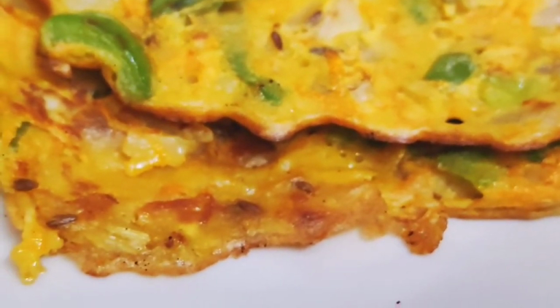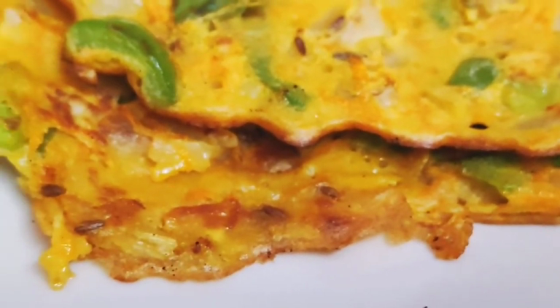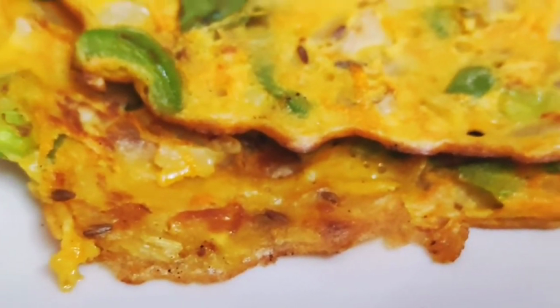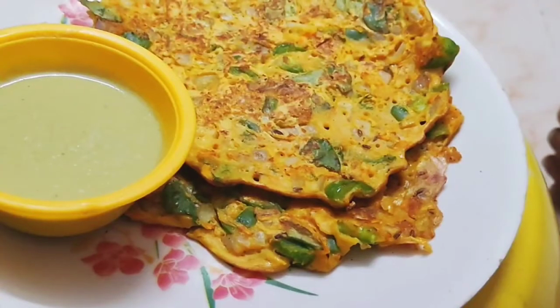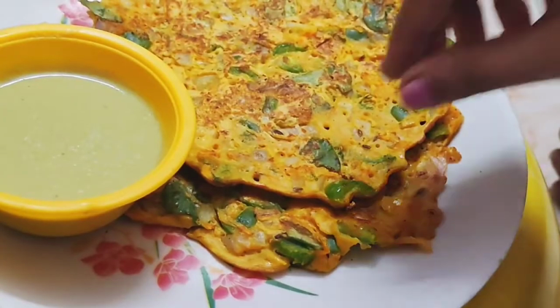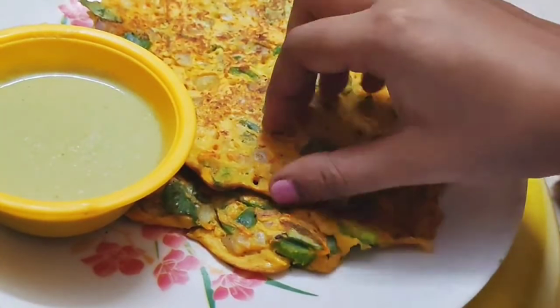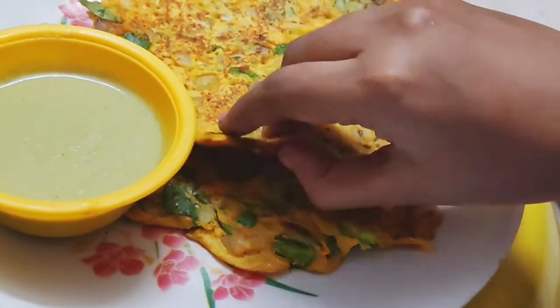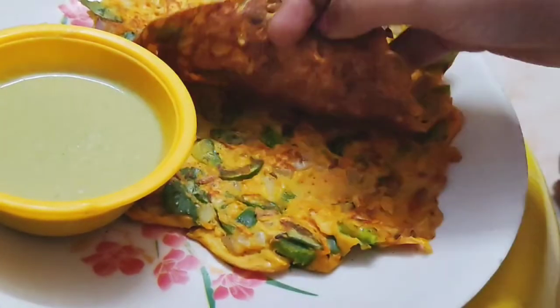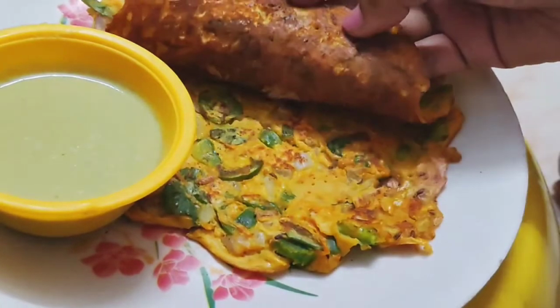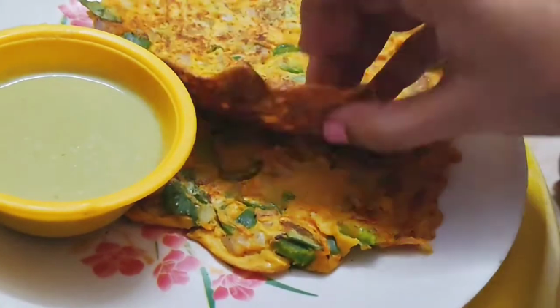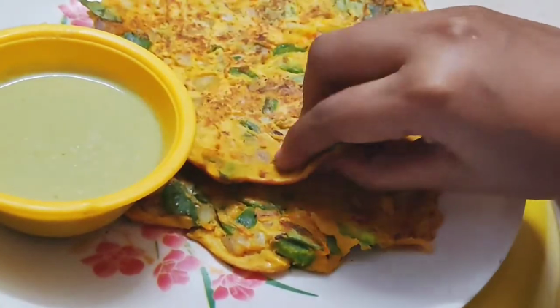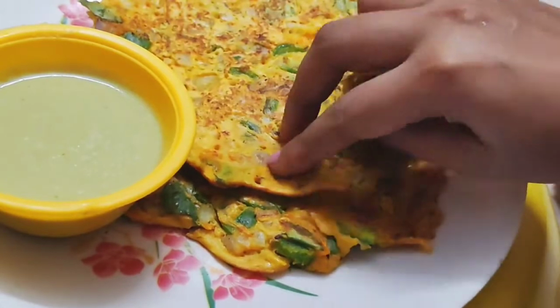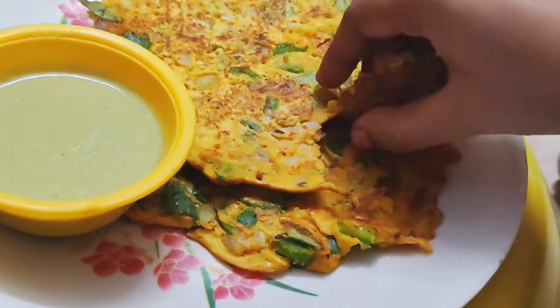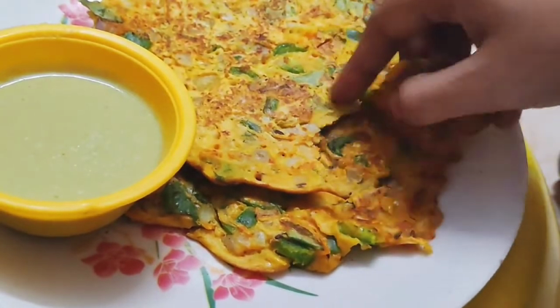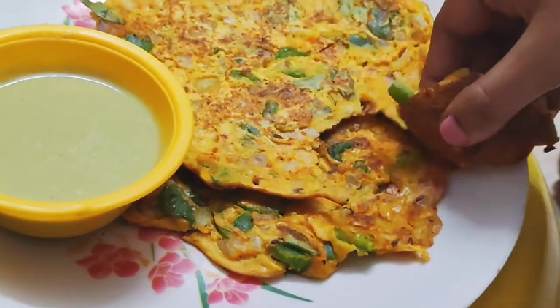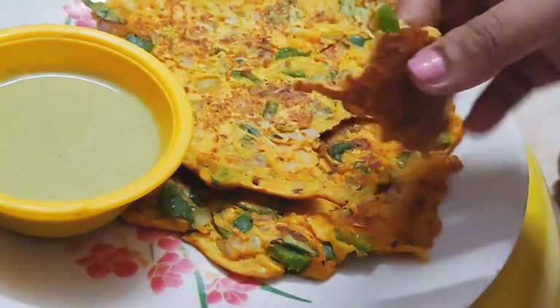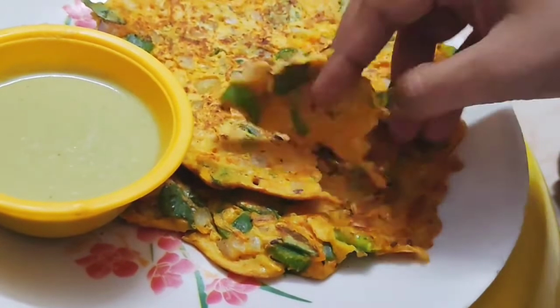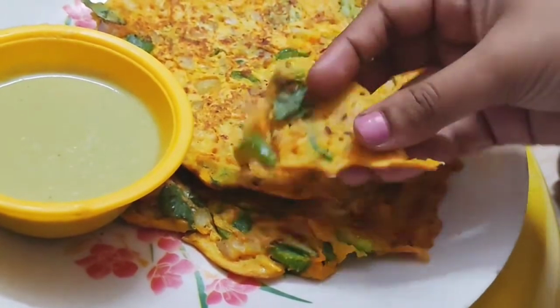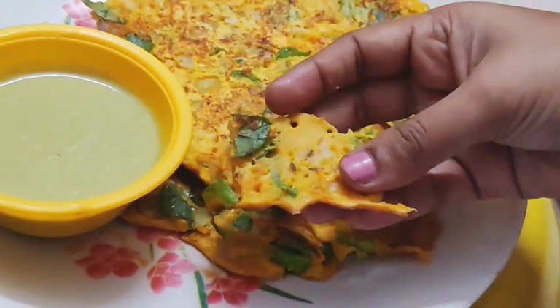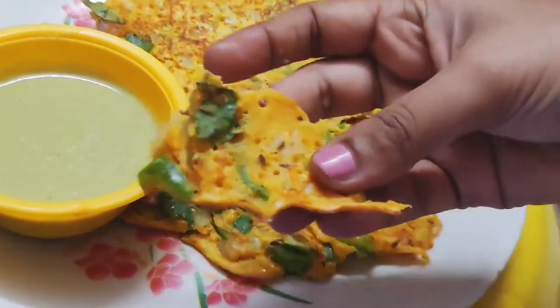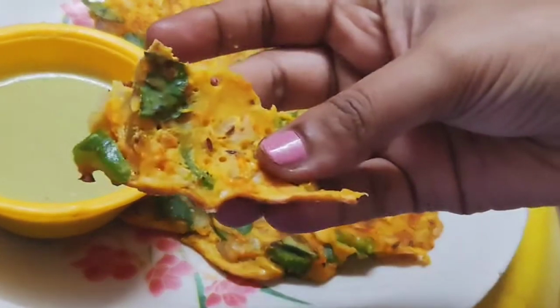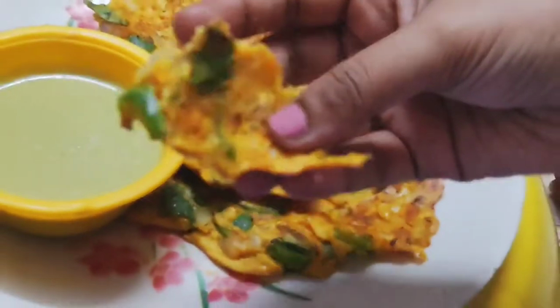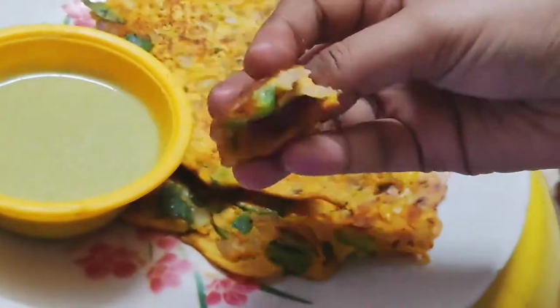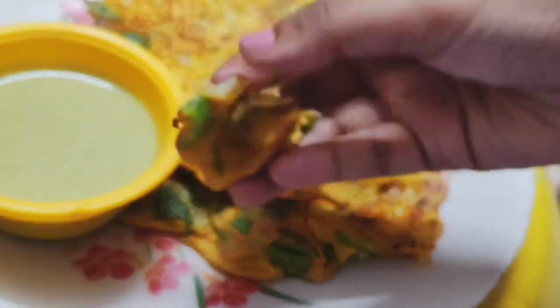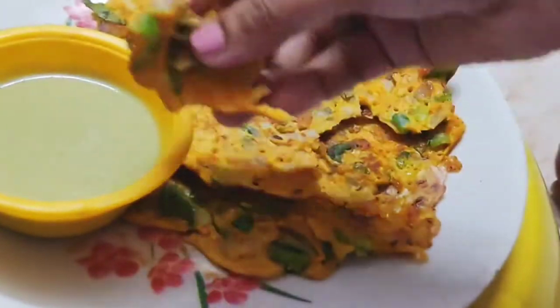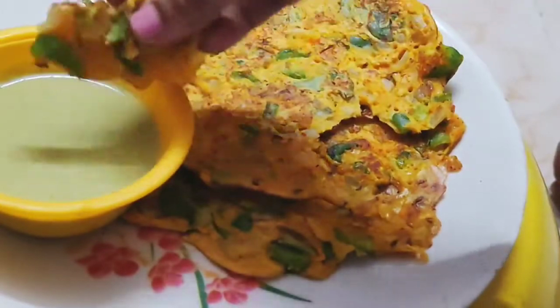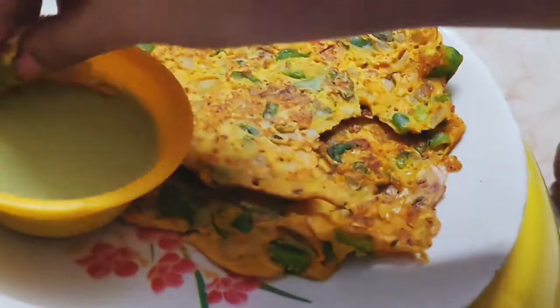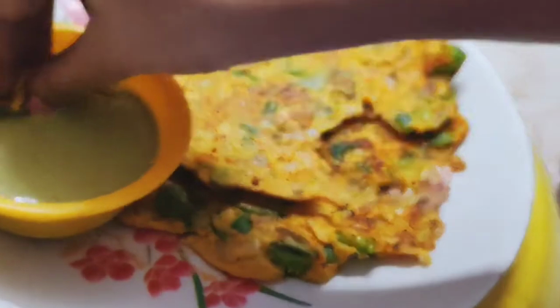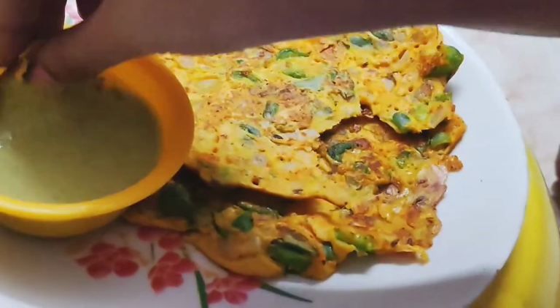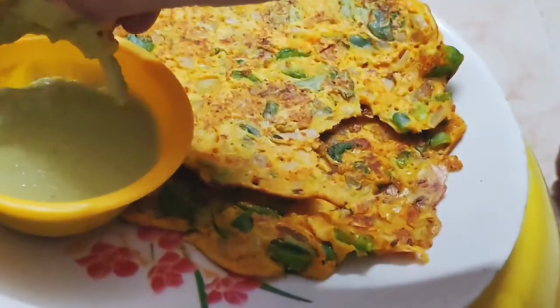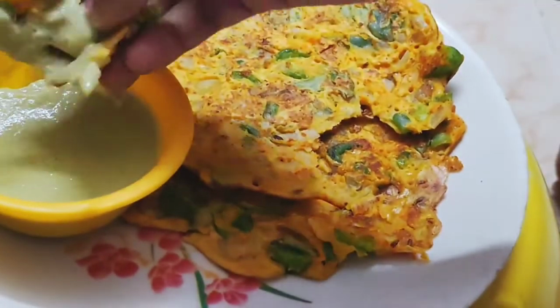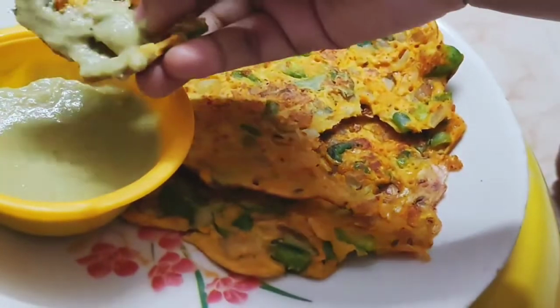This is a very easy way to make. This is a good thing to eat in the end of our video. Let's check this video. This is a good thing to give to the taste.